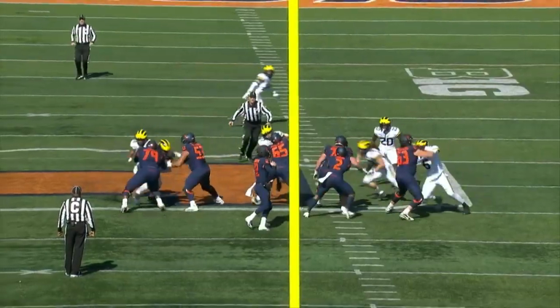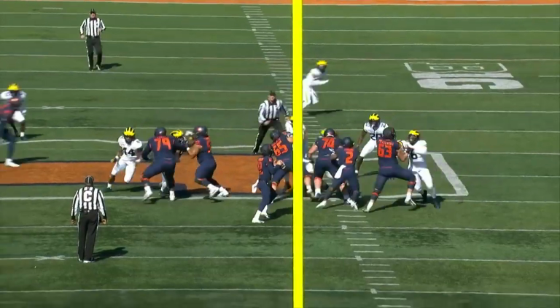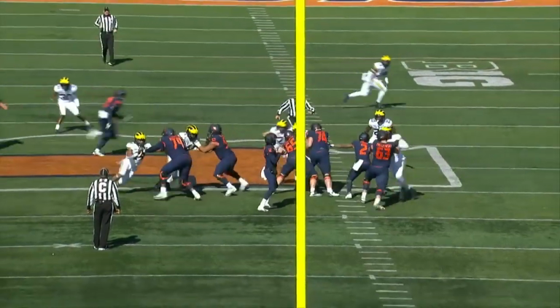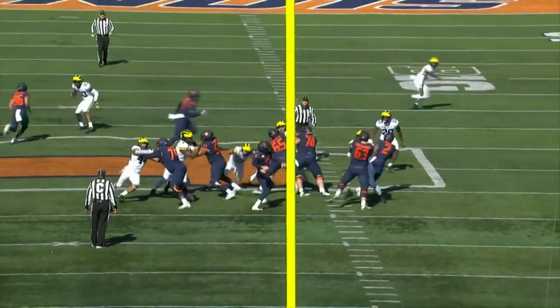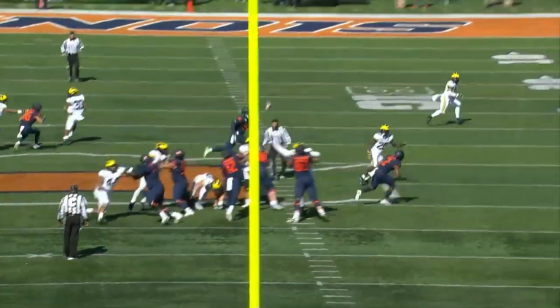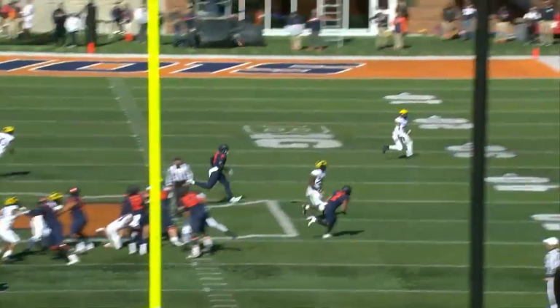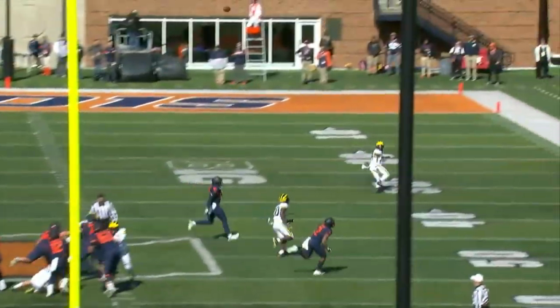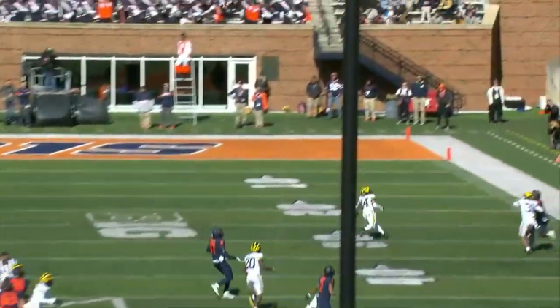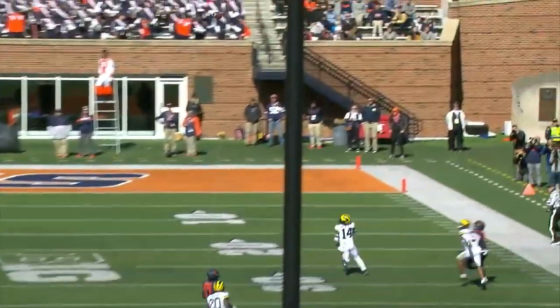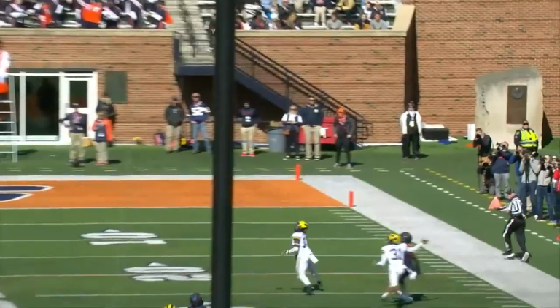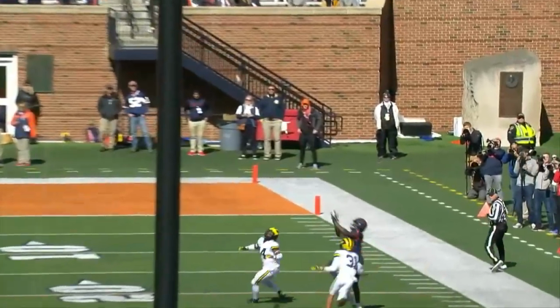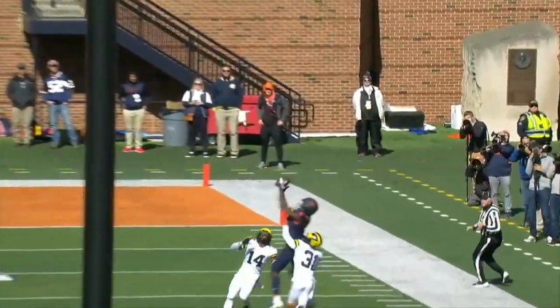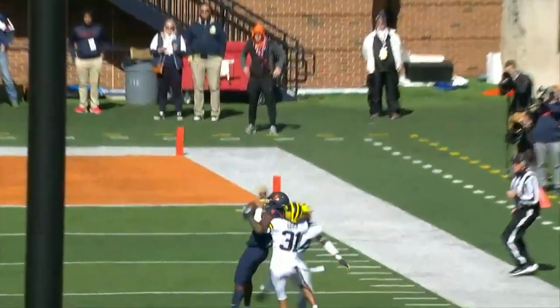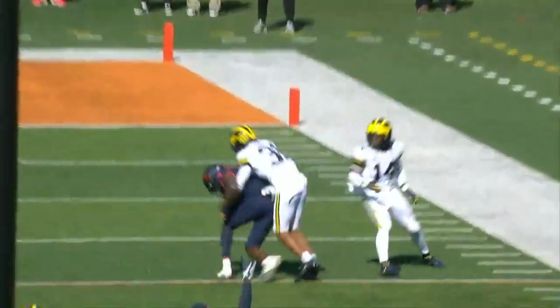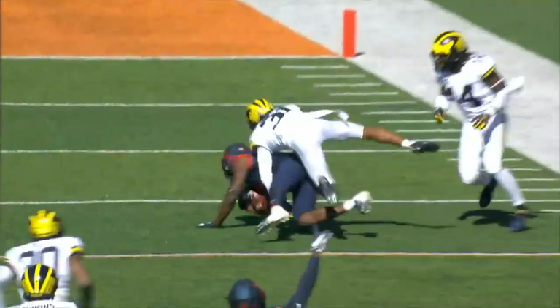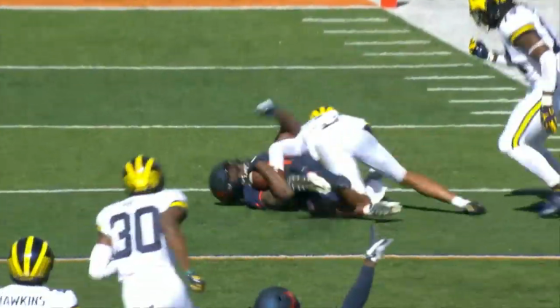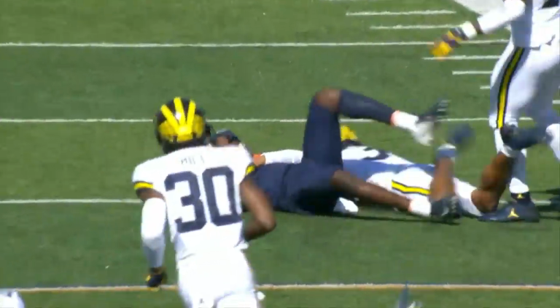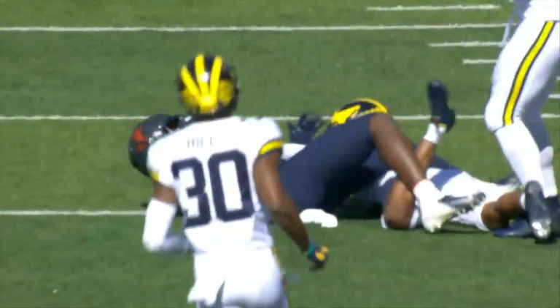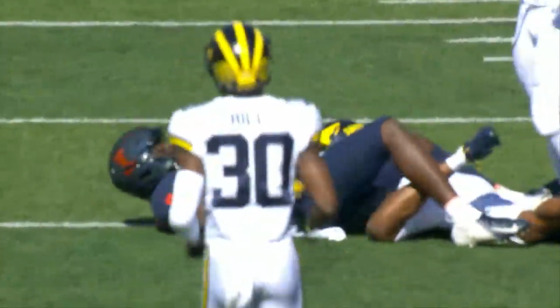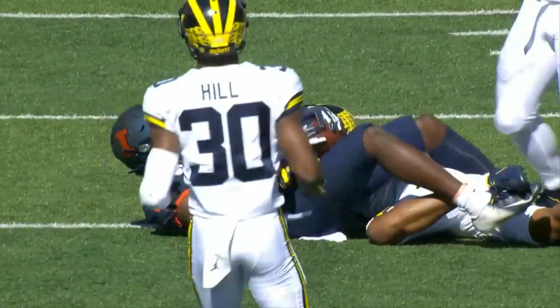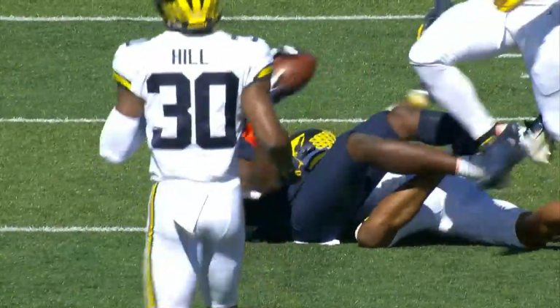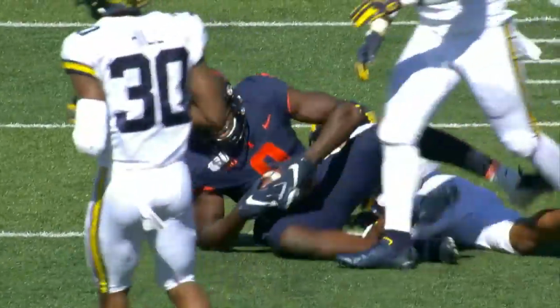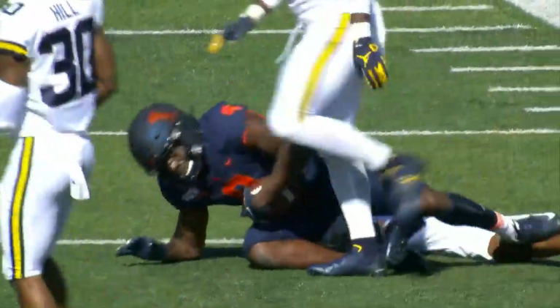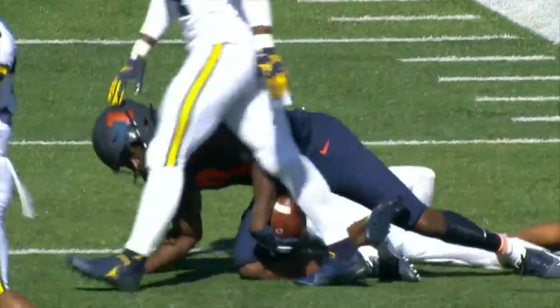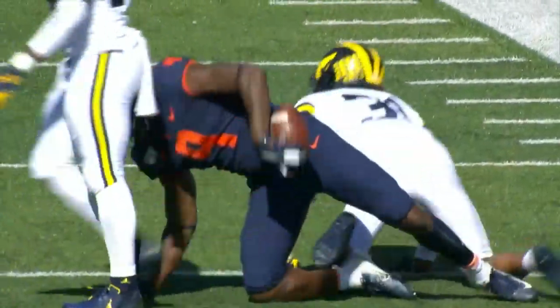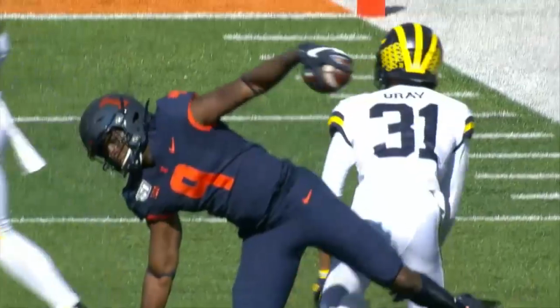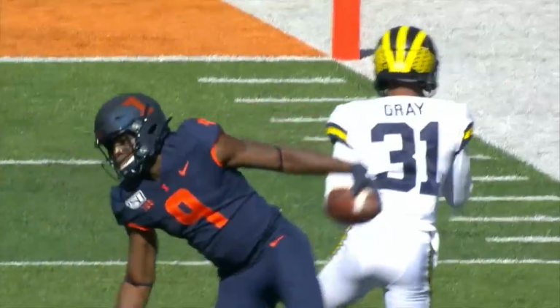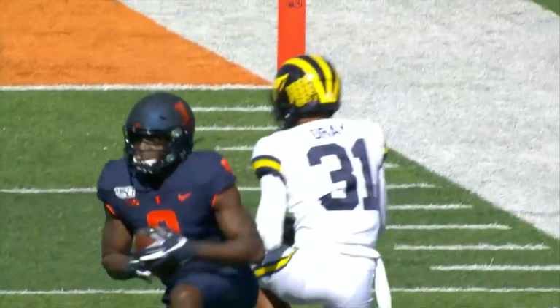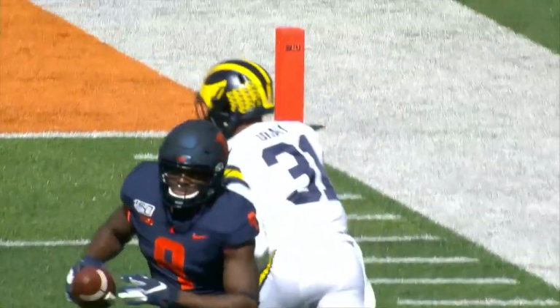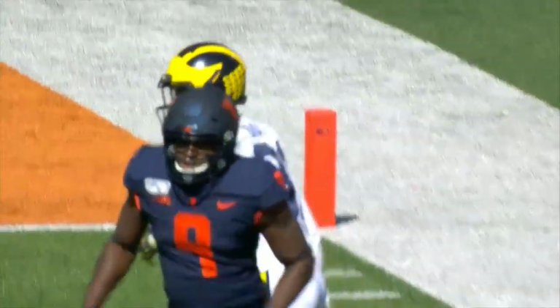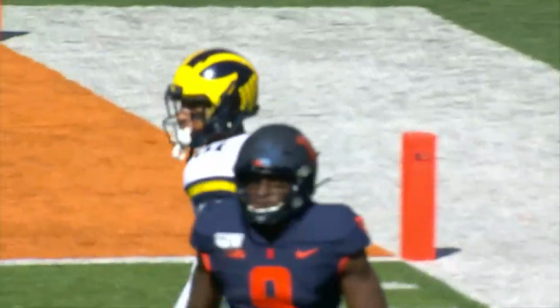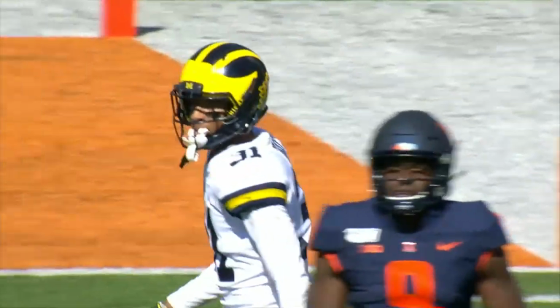Snap back to Matt Robinson, the redshirt freshman steps and throws down the right sideline, throws it up. It's caught down the right sideline. A great catch by Illinois.